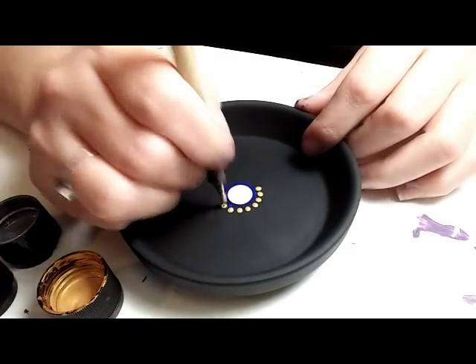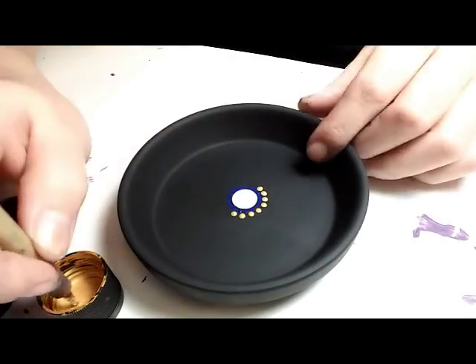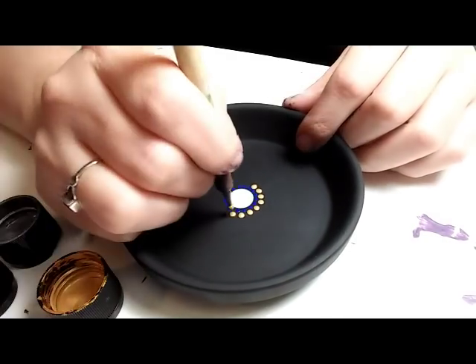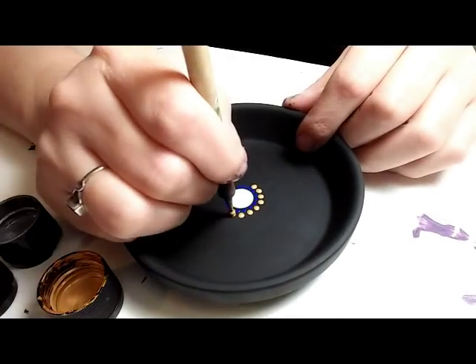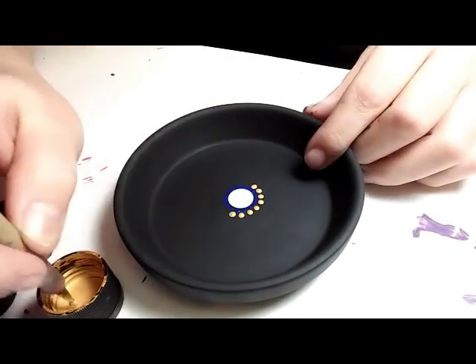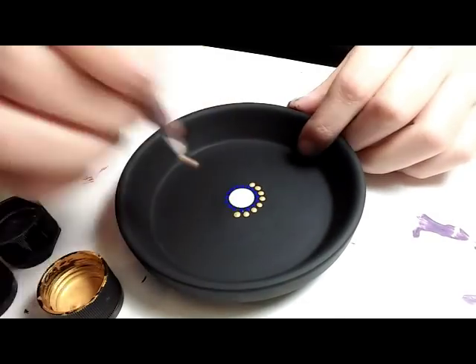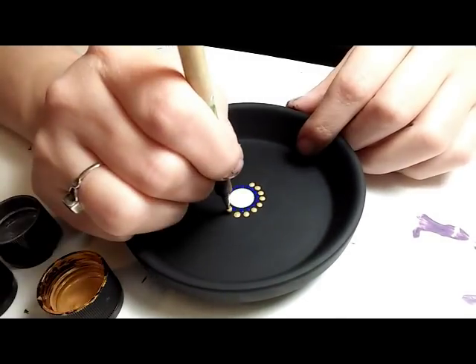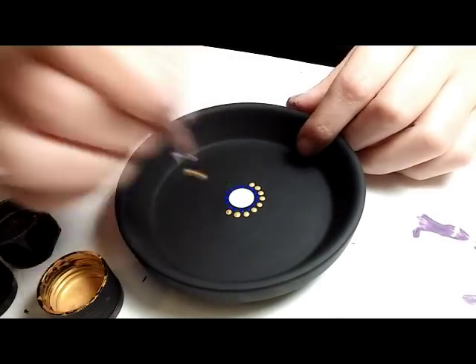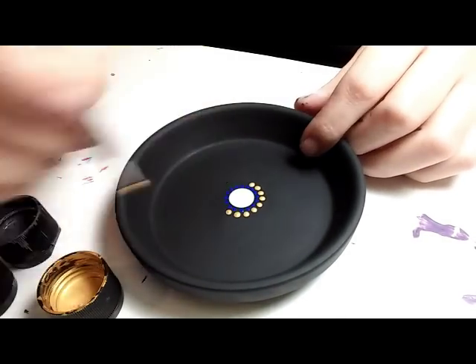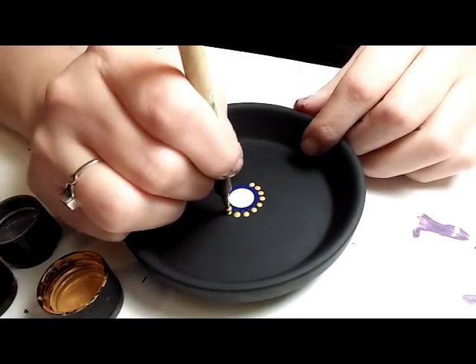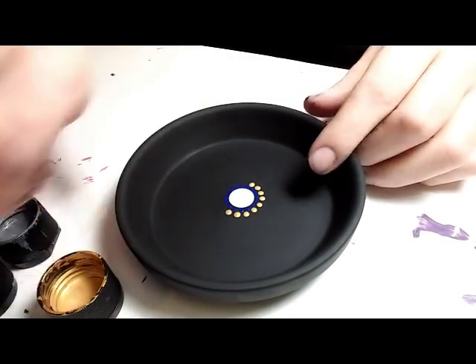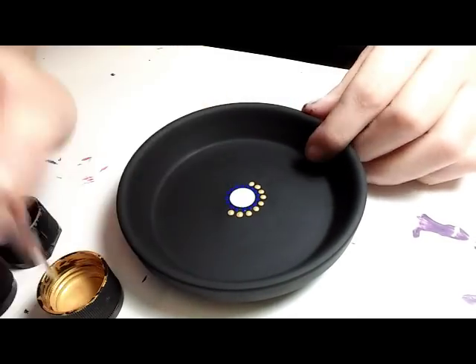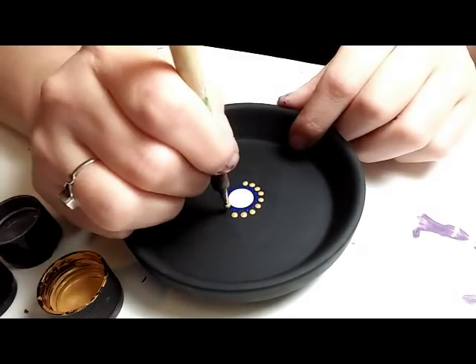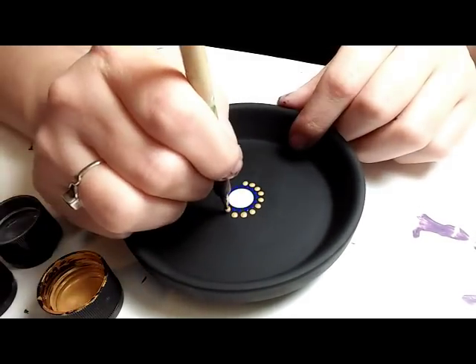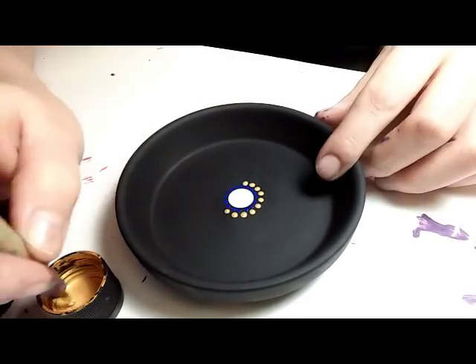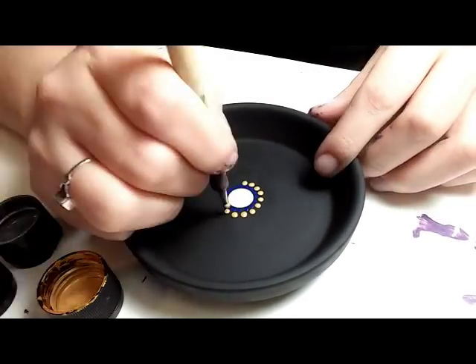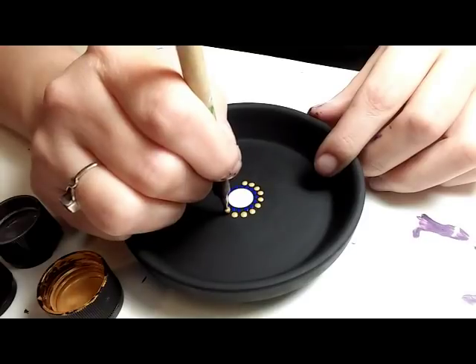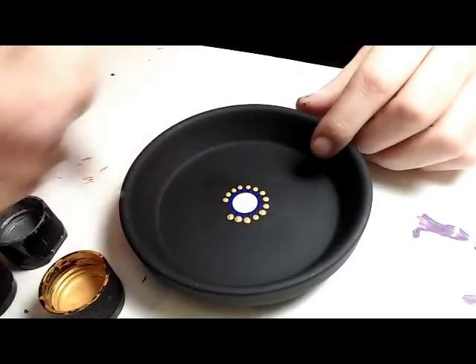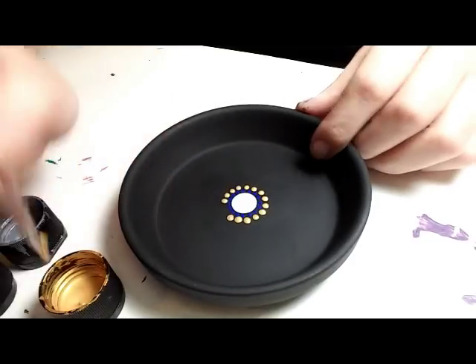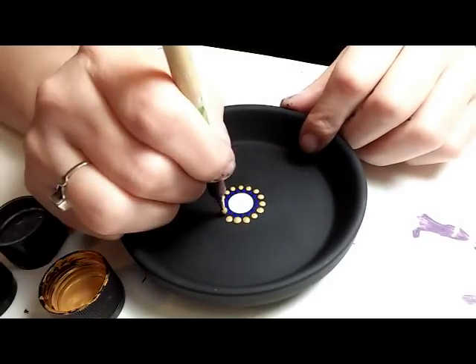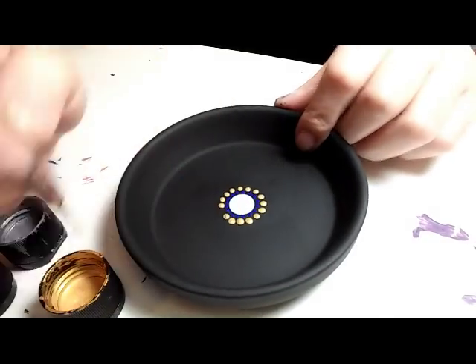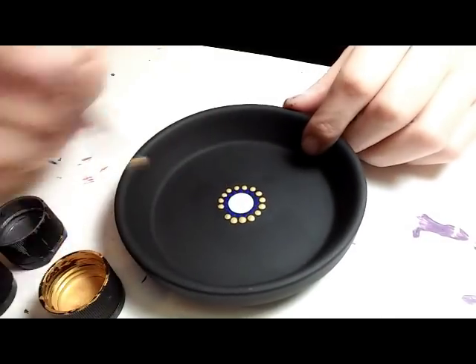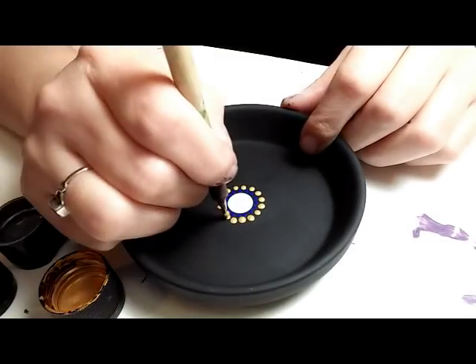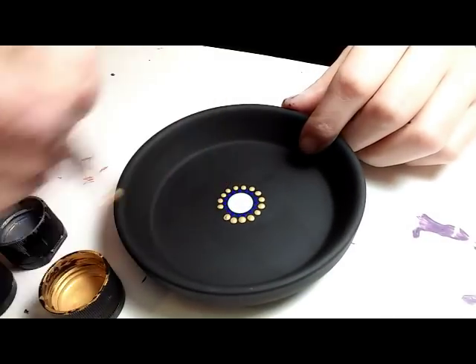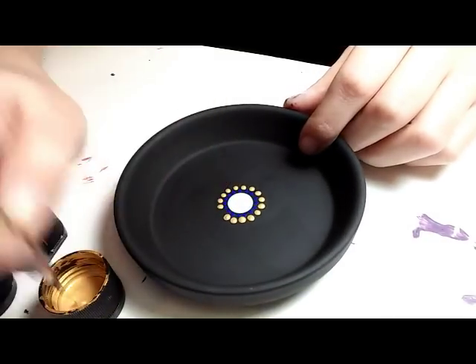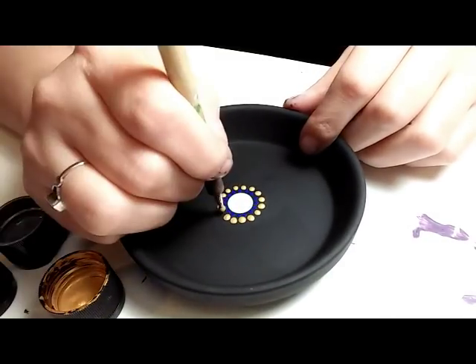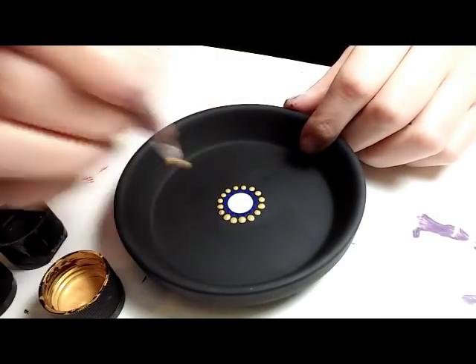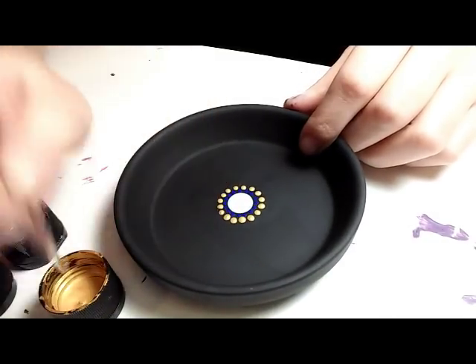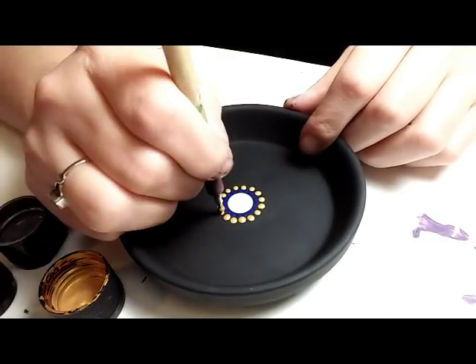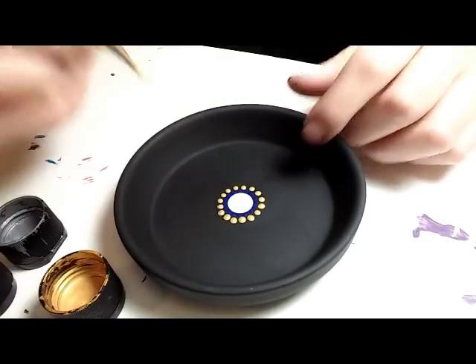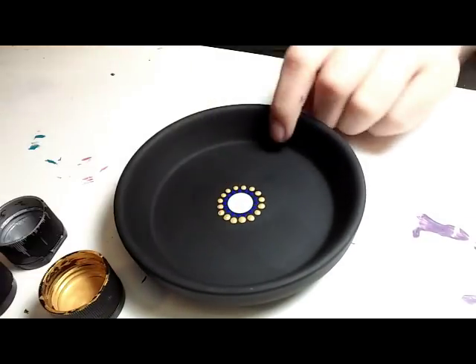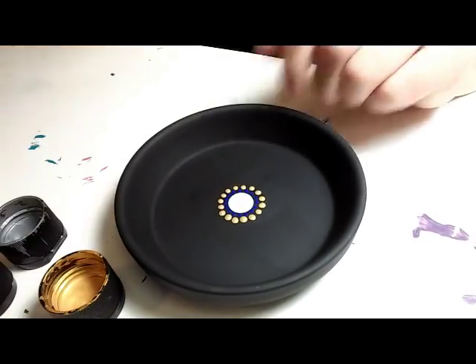Moving on — this is a size 5 nail stylist dotting tool. I'm going to put a gold dot right in between, from the outside edge of each of those cobalt dots. So this is the second ring around.